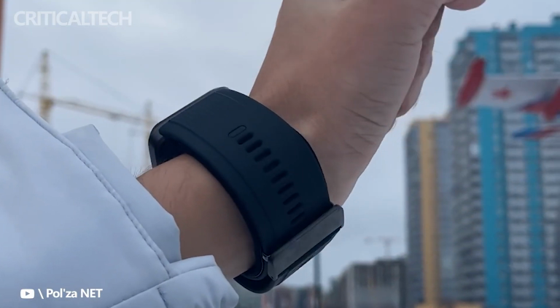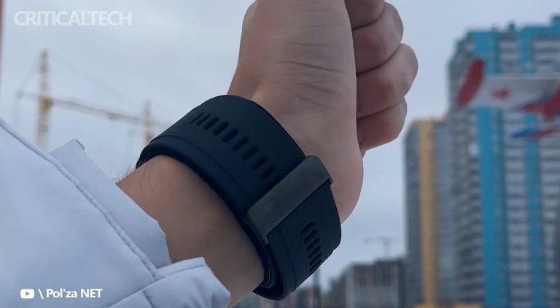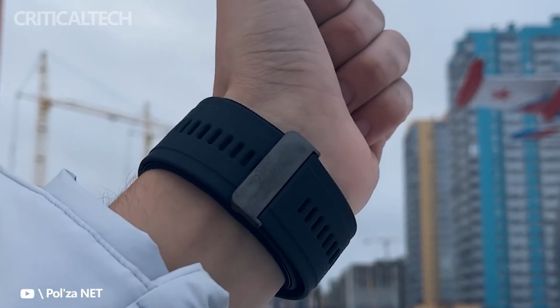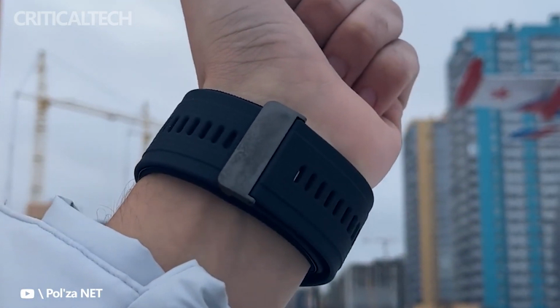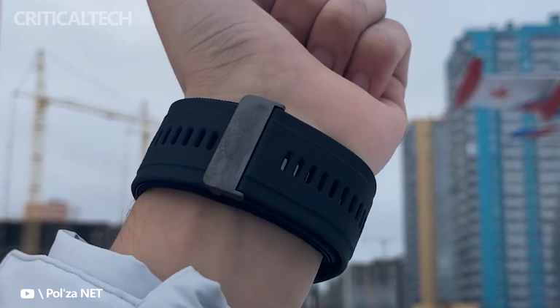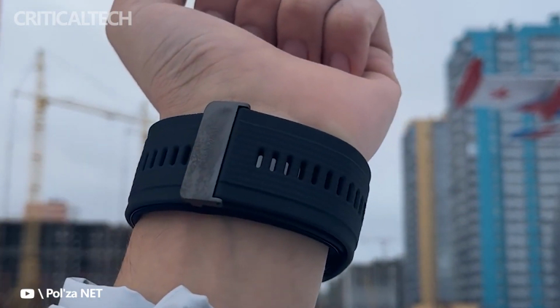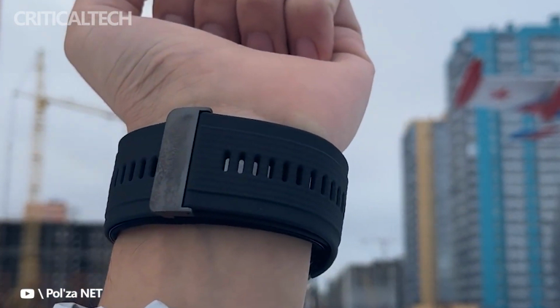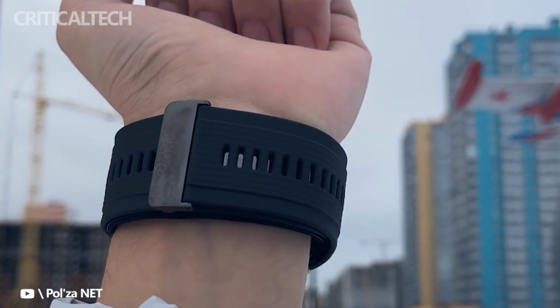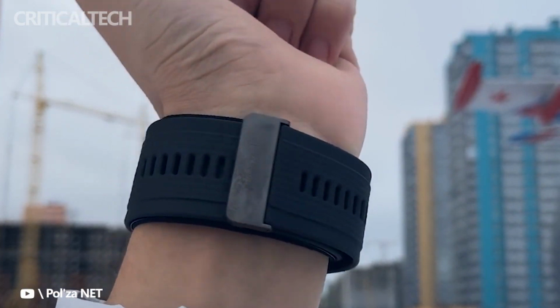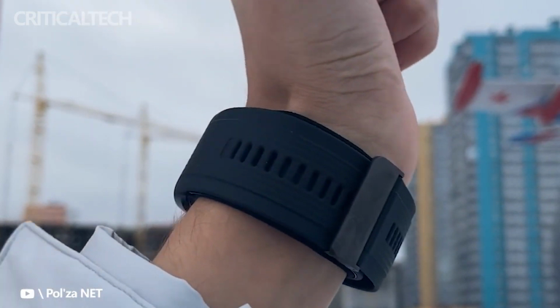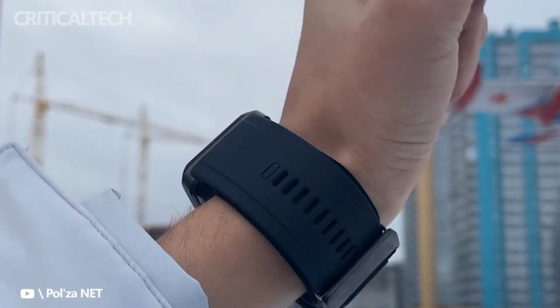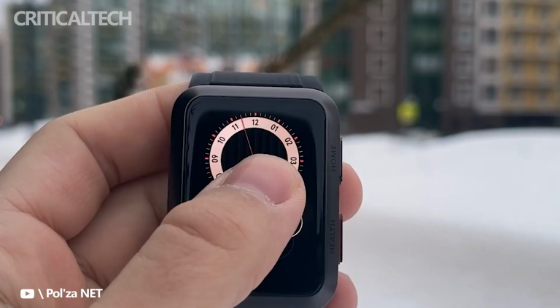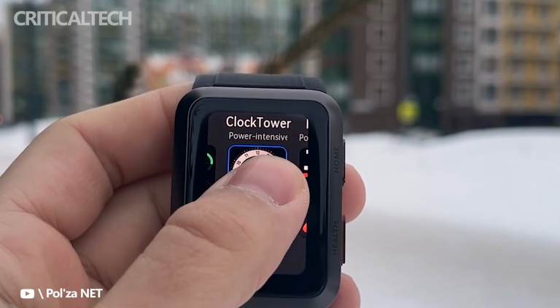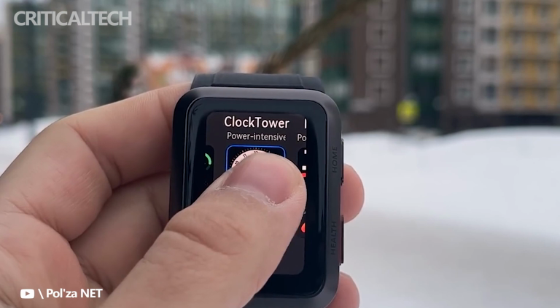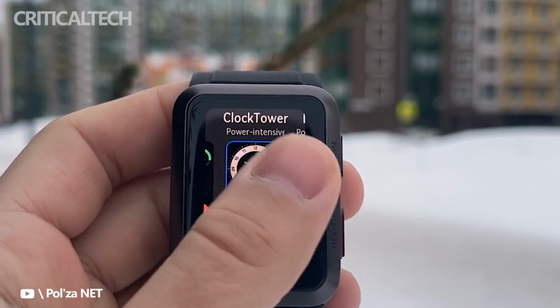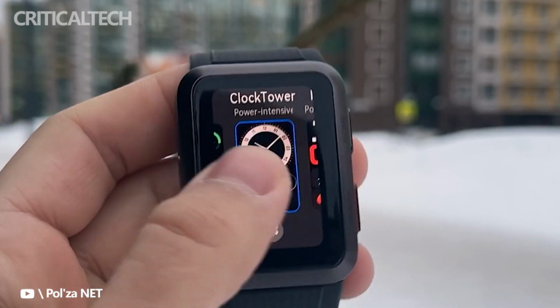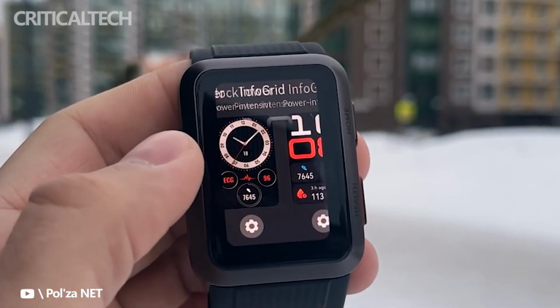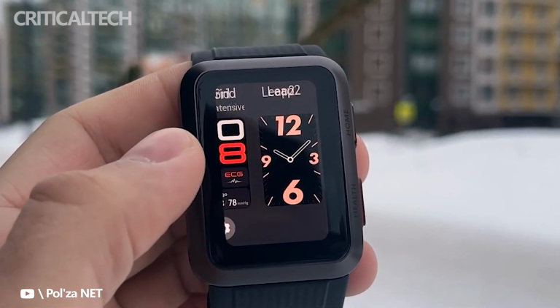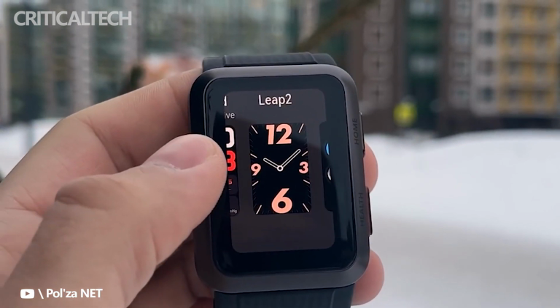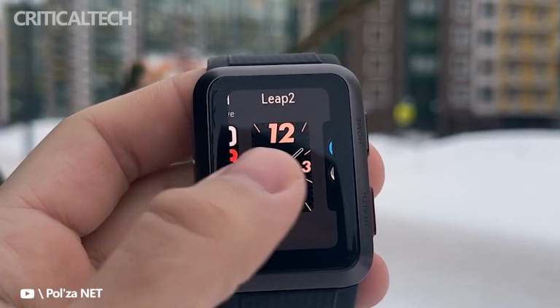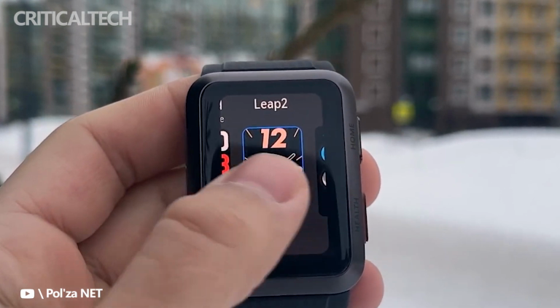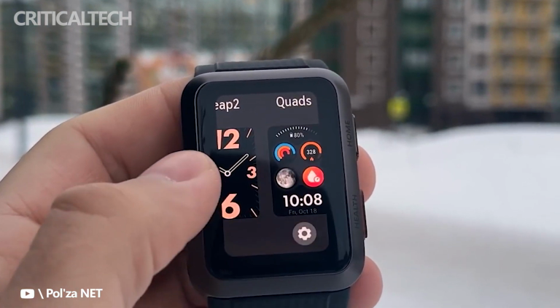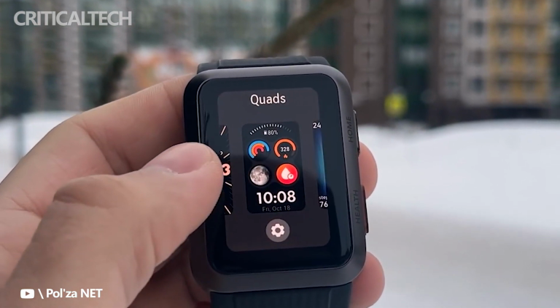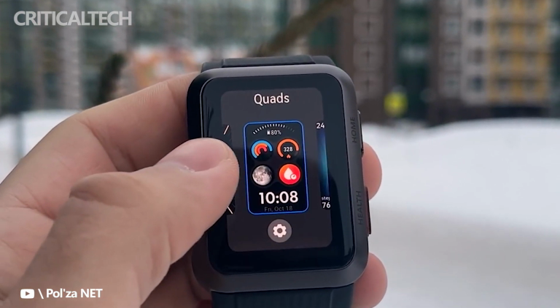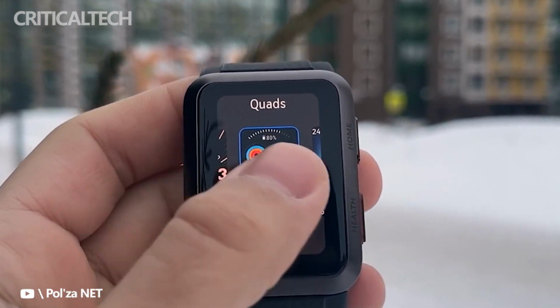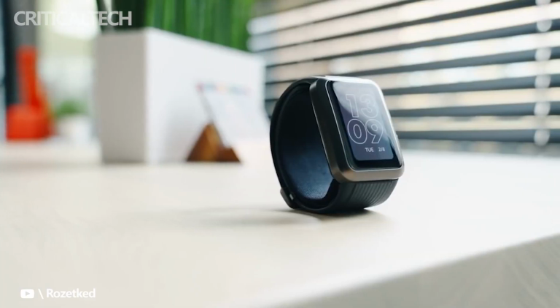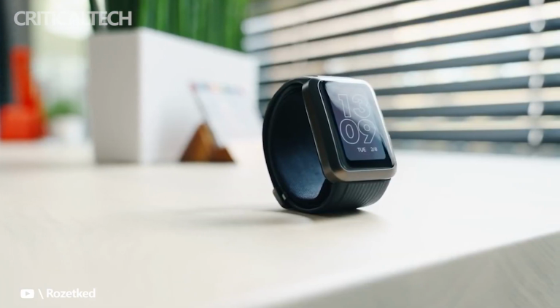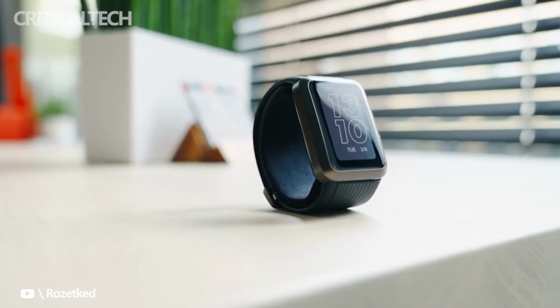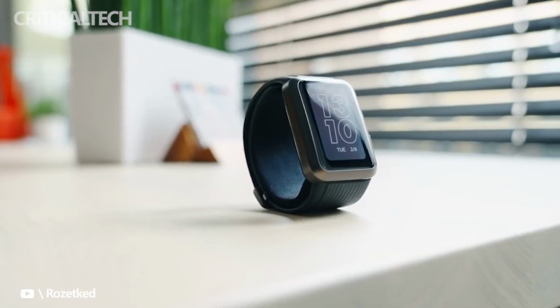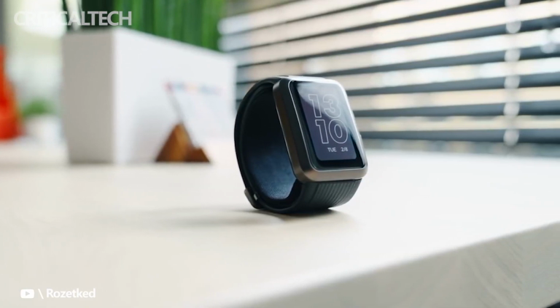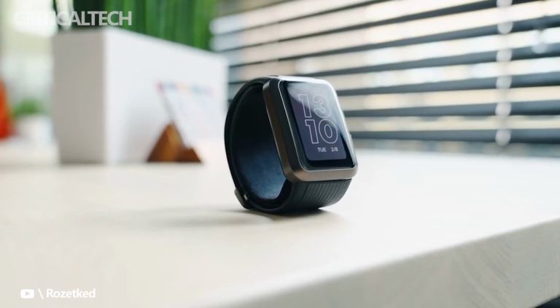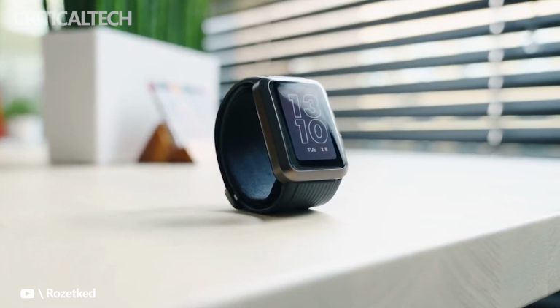We went to Milan, Italy, to be among the first people to give the new watch a try, along with other new releases such as the Huawei Watch 3 GT Pro Ceramic Edition and the Huawei Mate XS2 folding smartphone.